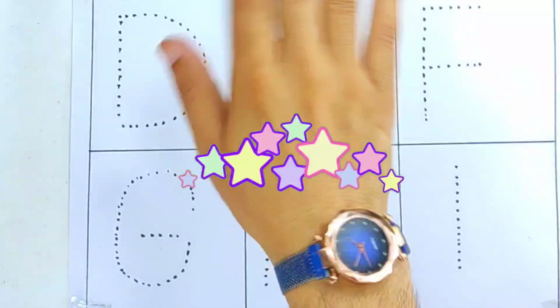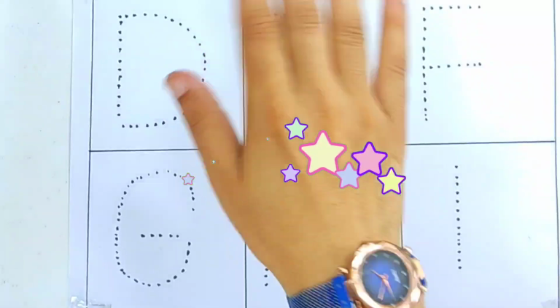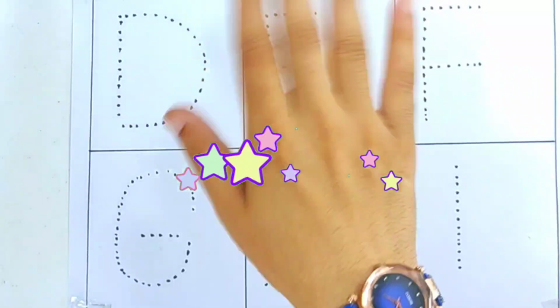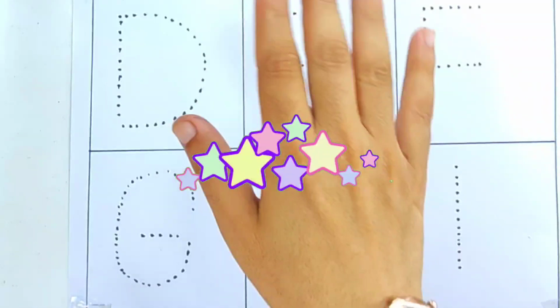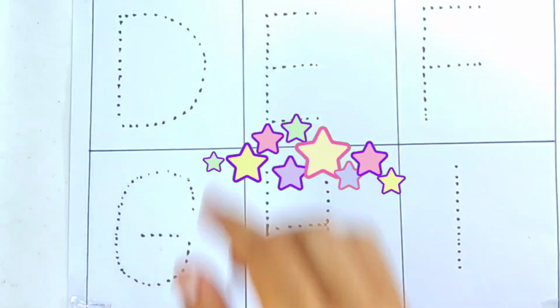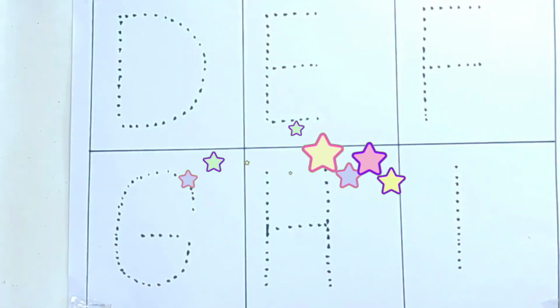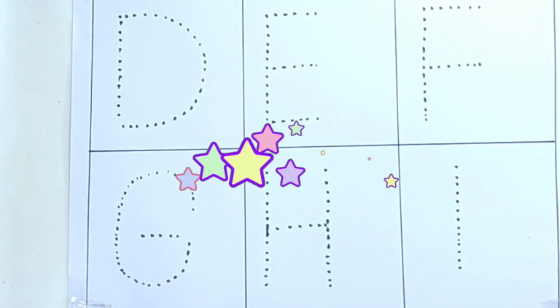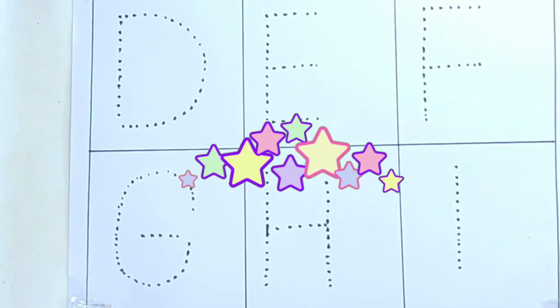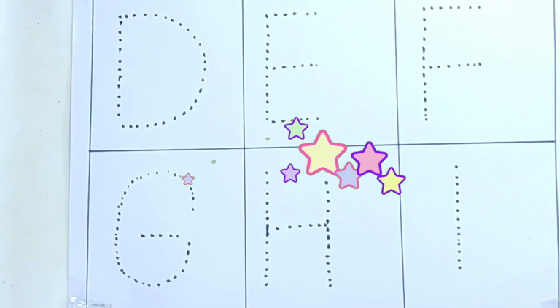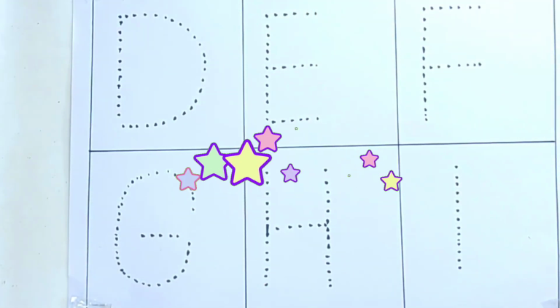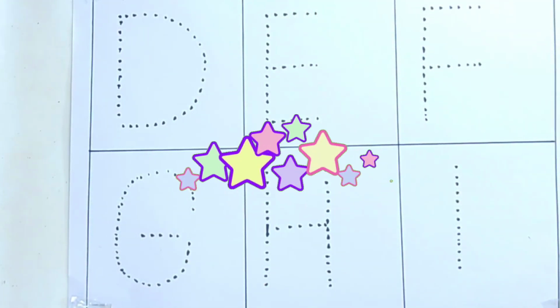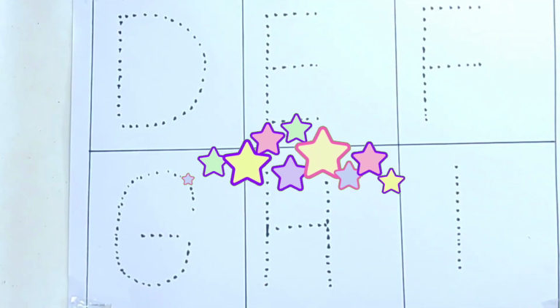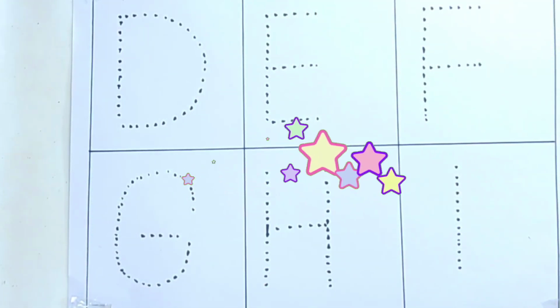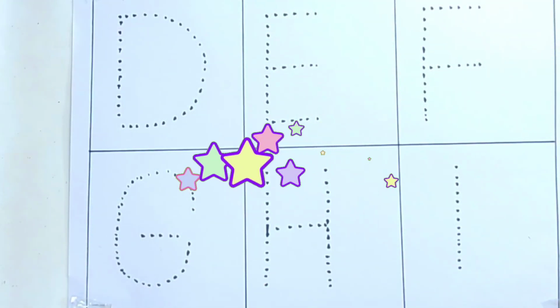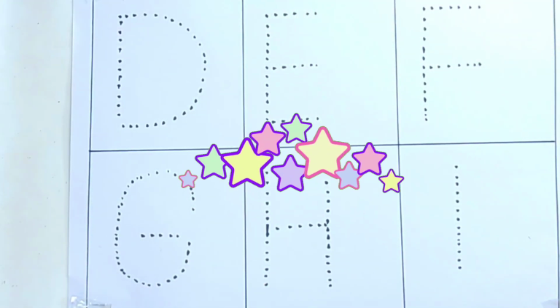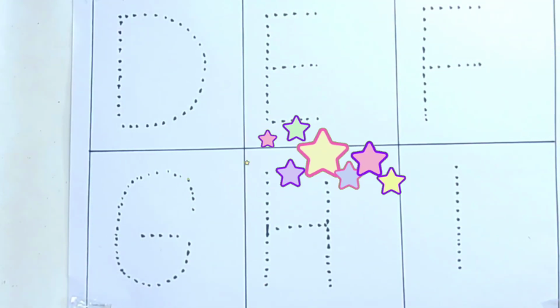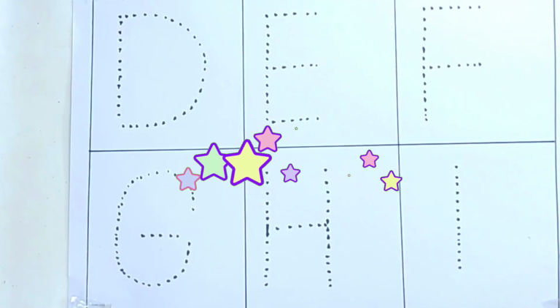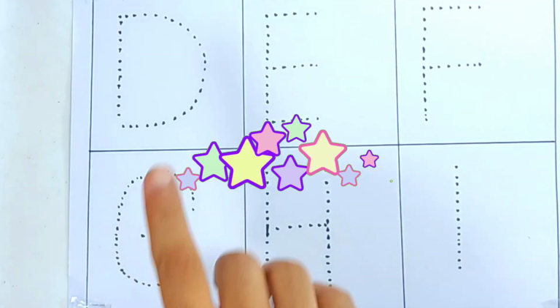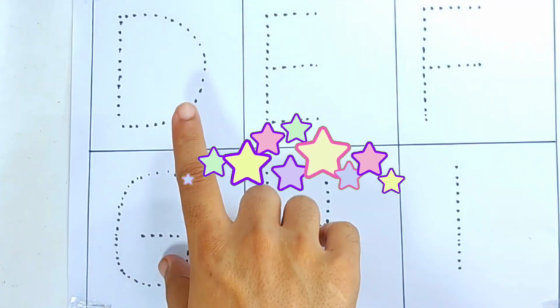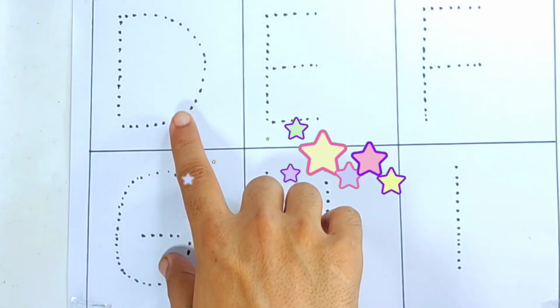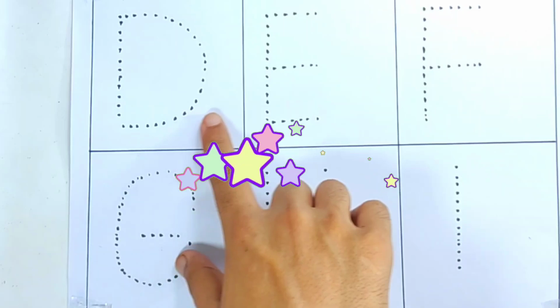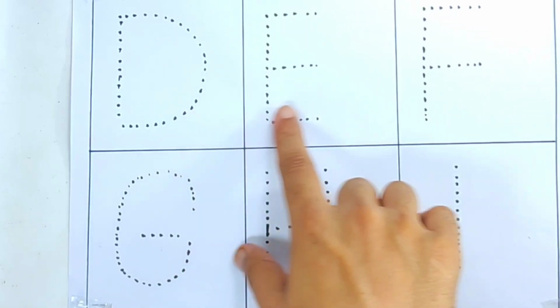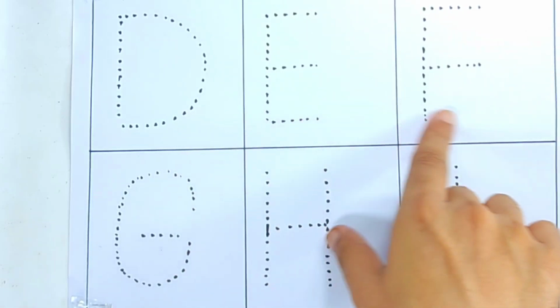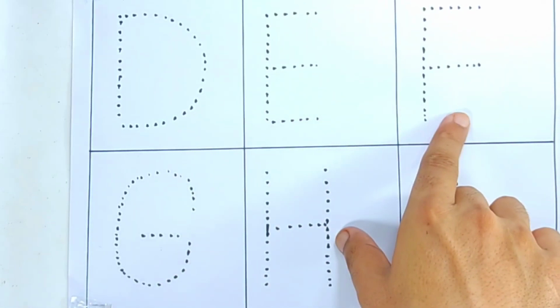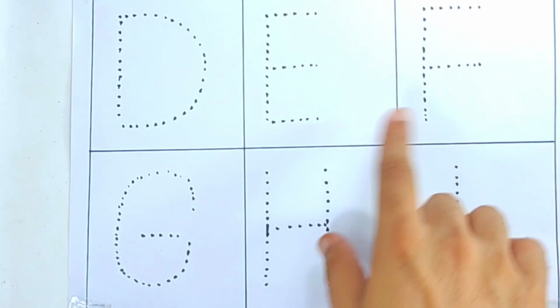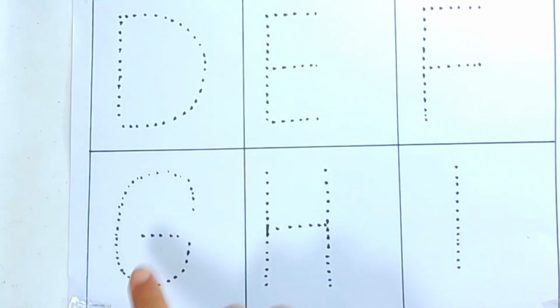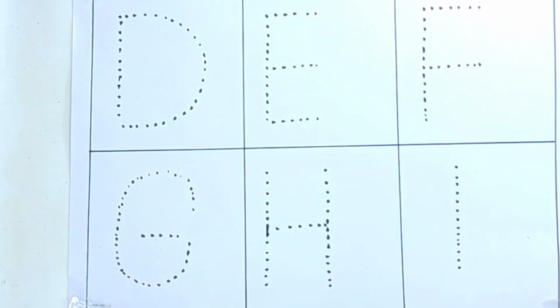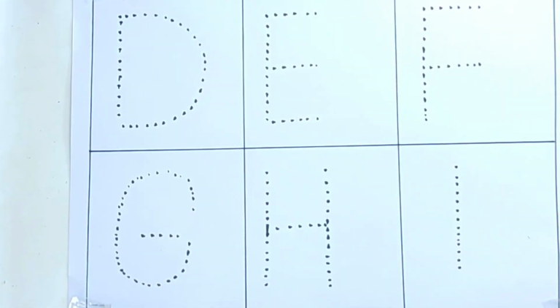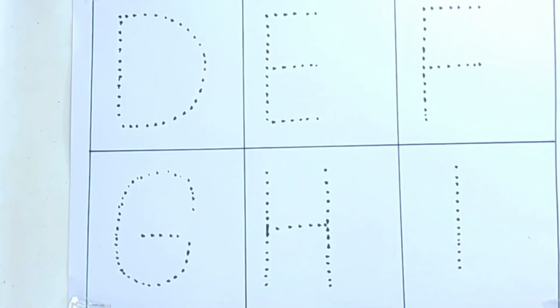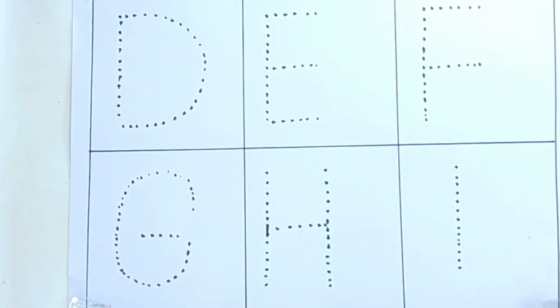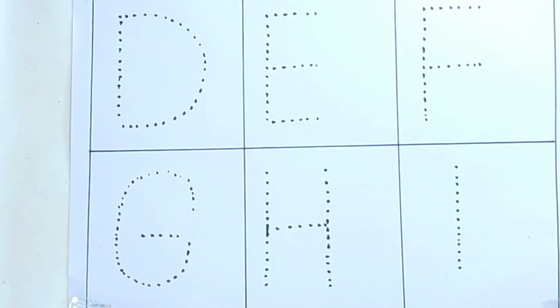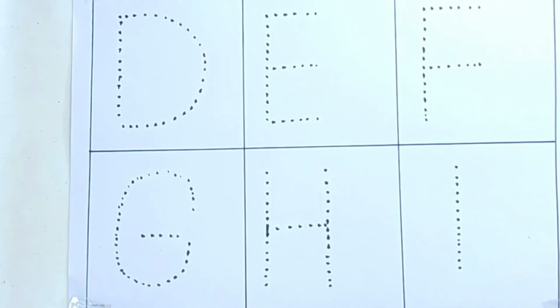Hello kids, welcome to Kids Education with Fun. Dear kids, we are practicing letters D, F, G, H, and I.